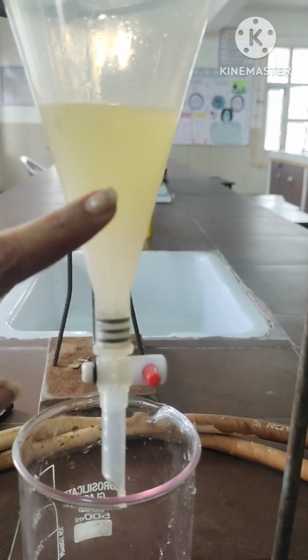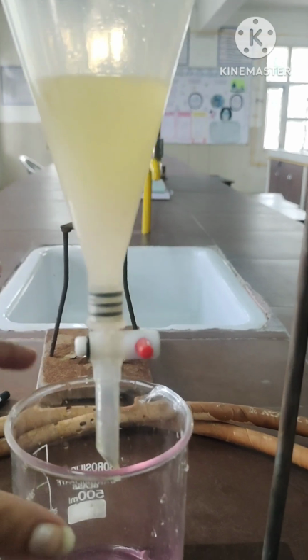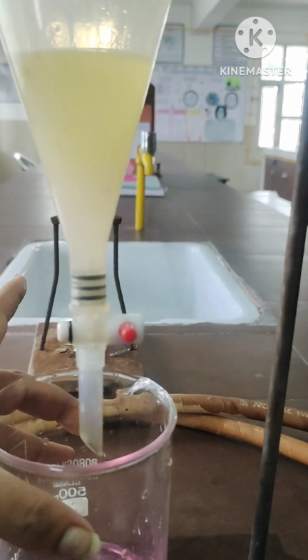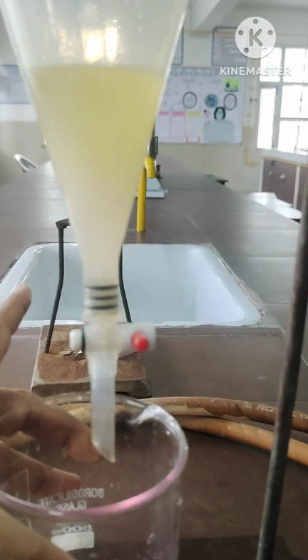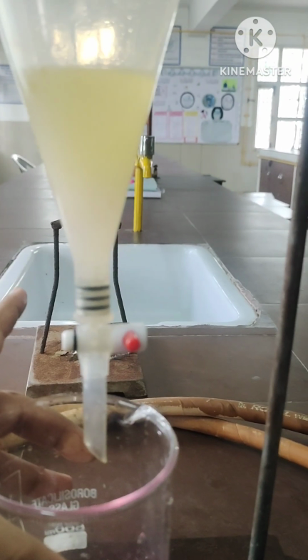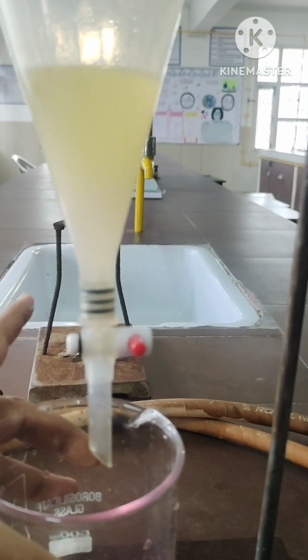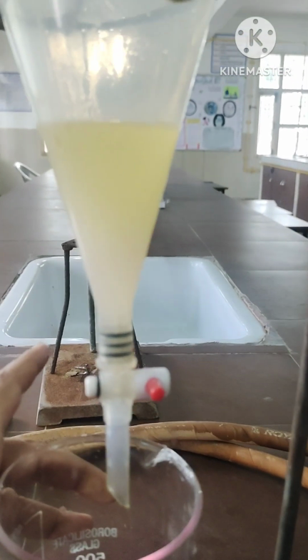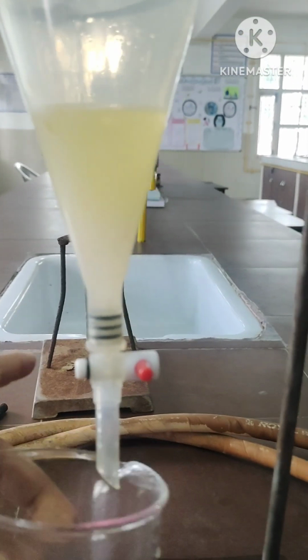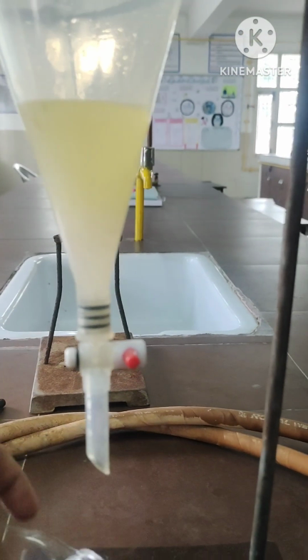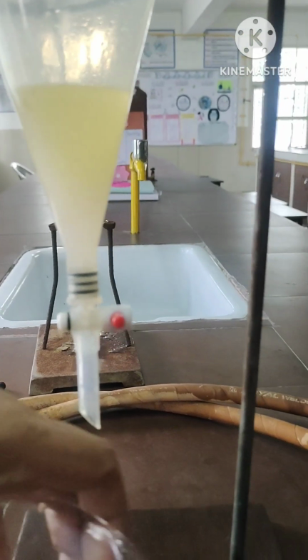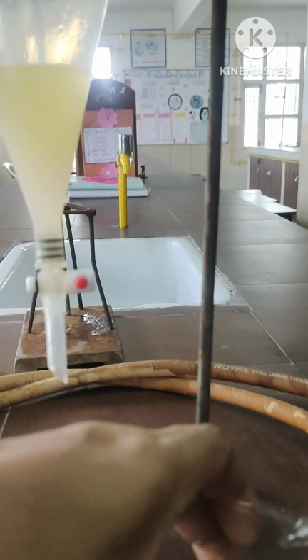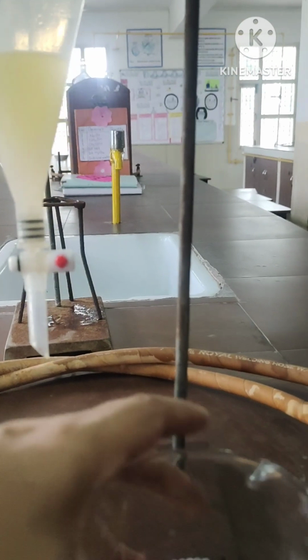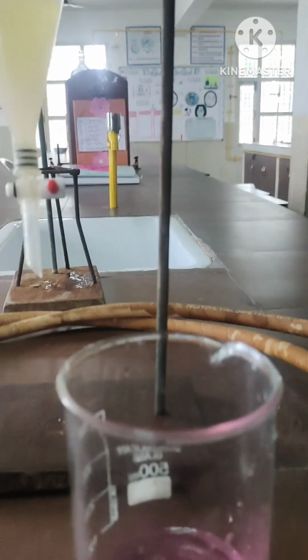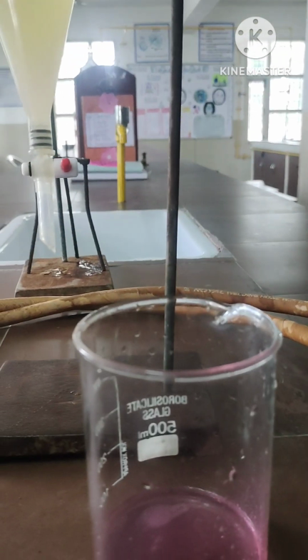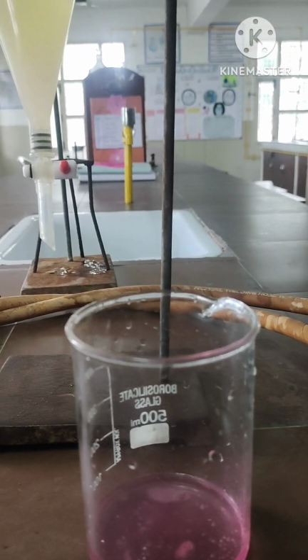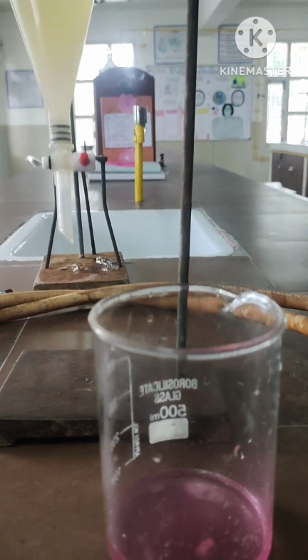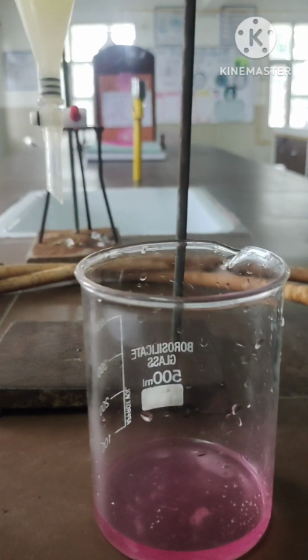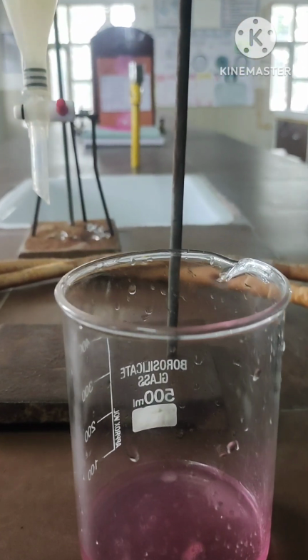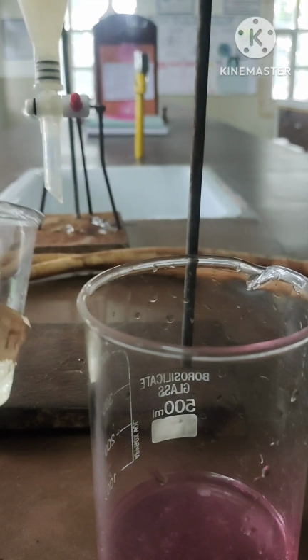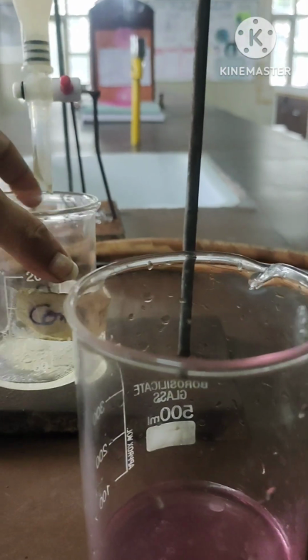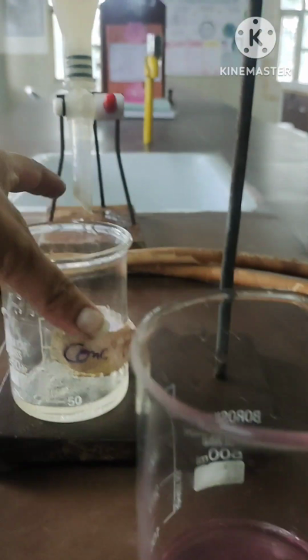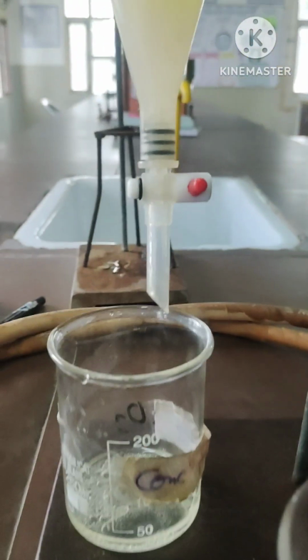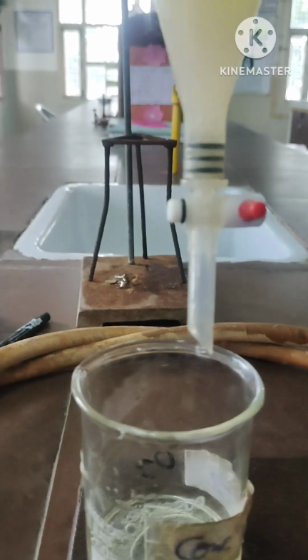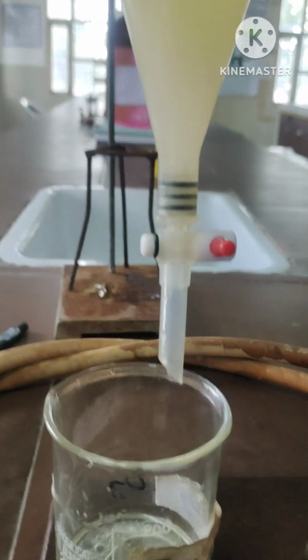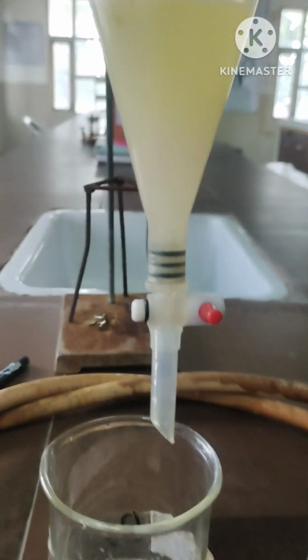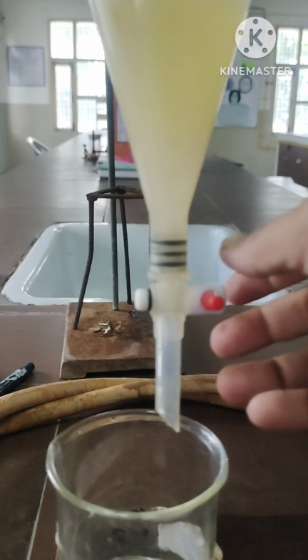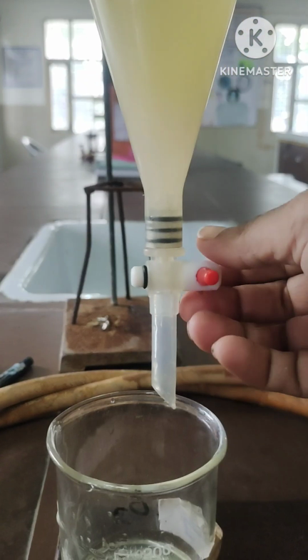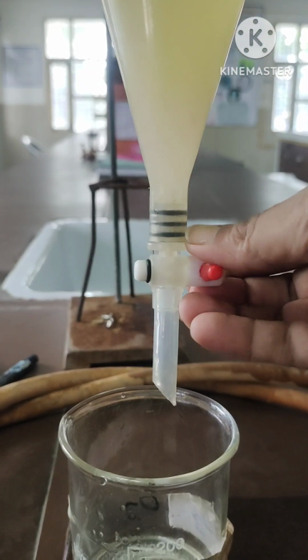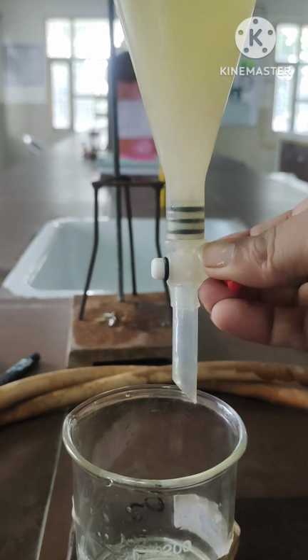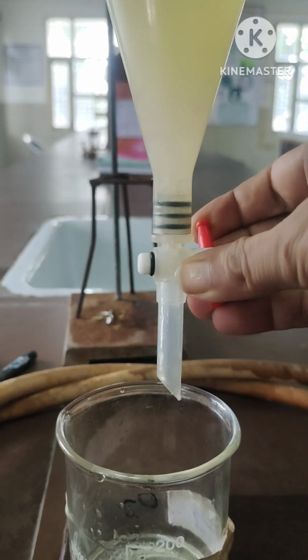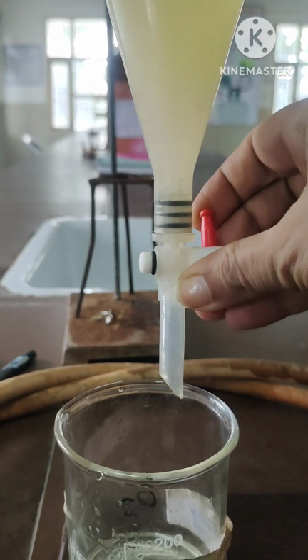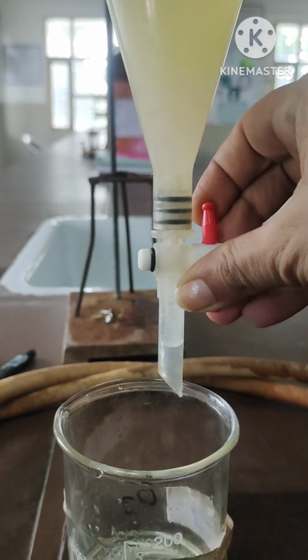The oil remains in the separating funnel. Now take another beaker and collect the separated water. Thank you for watching — finally you can see the two substances separated. Thank you.